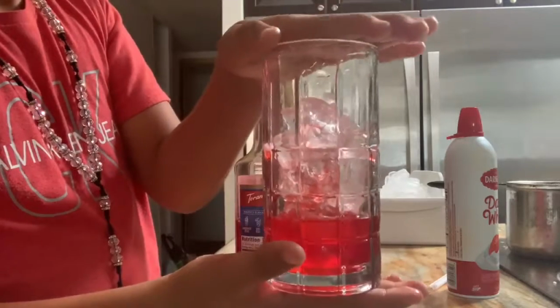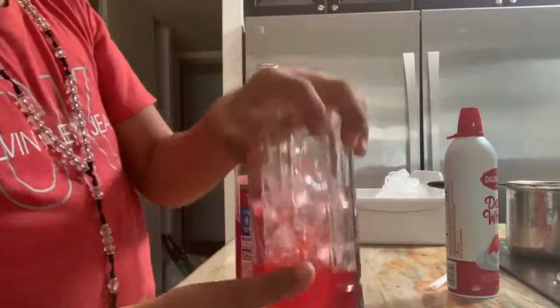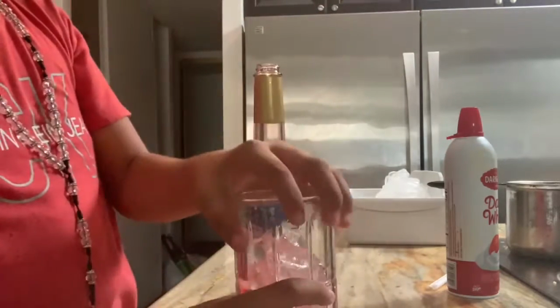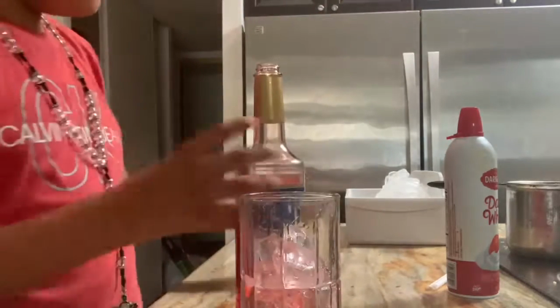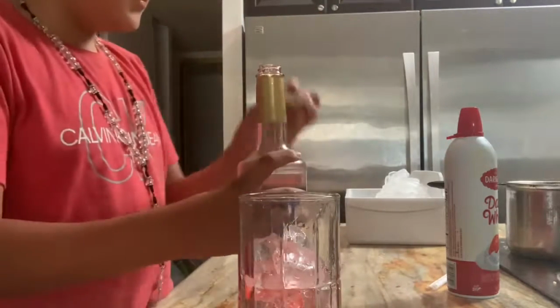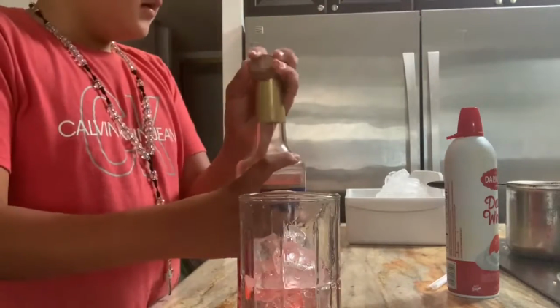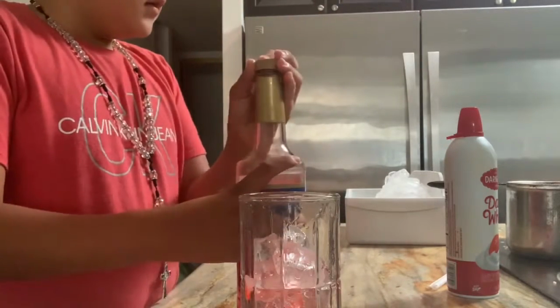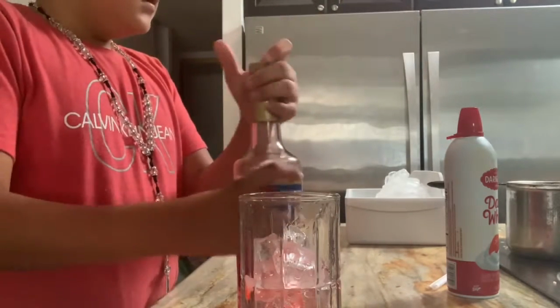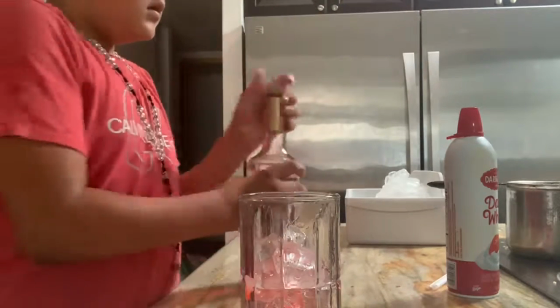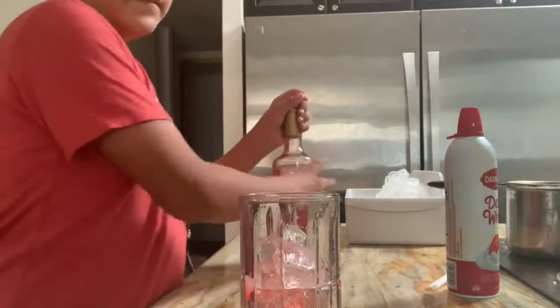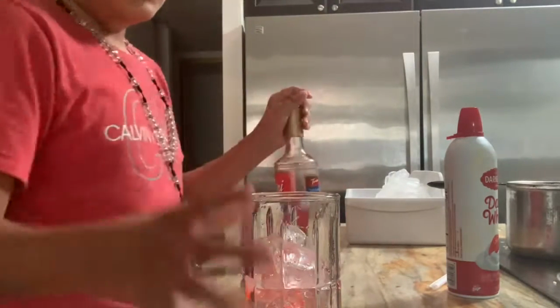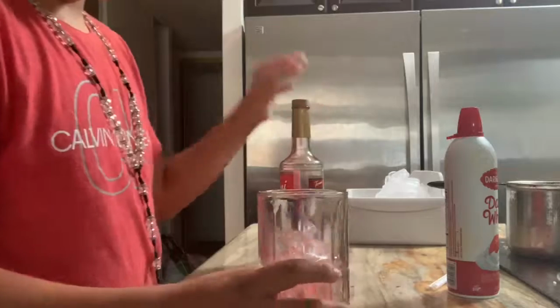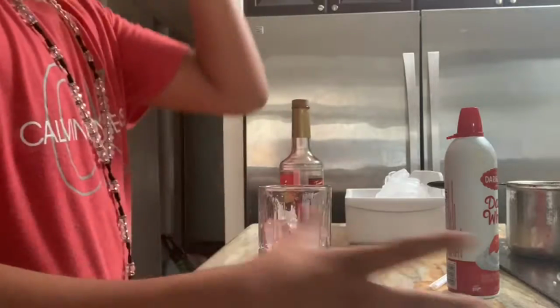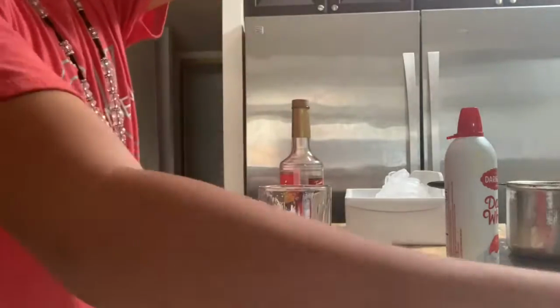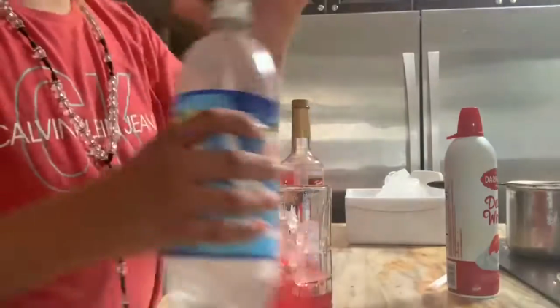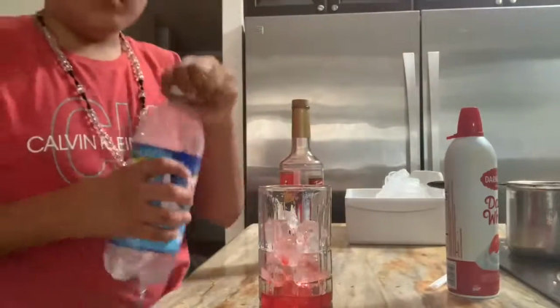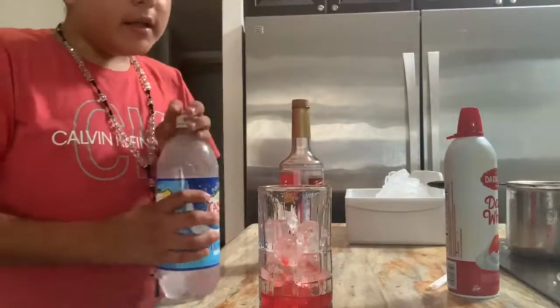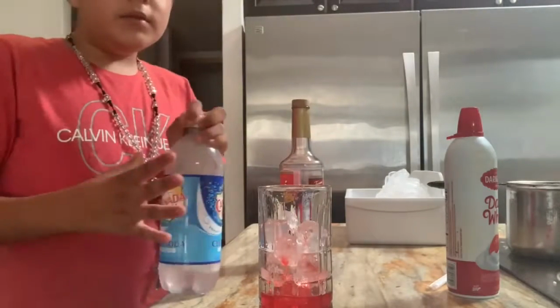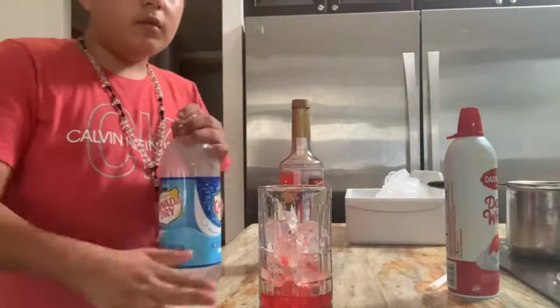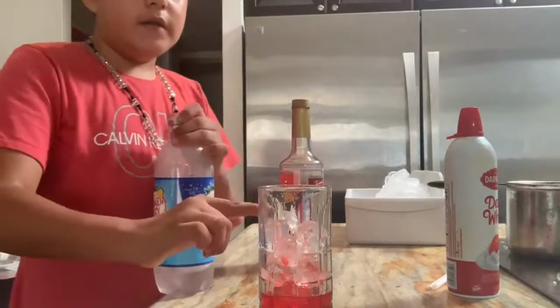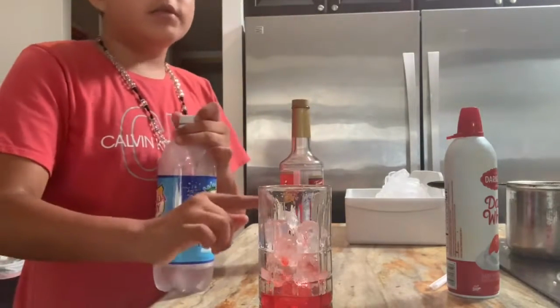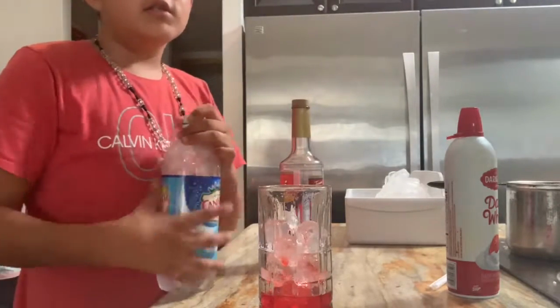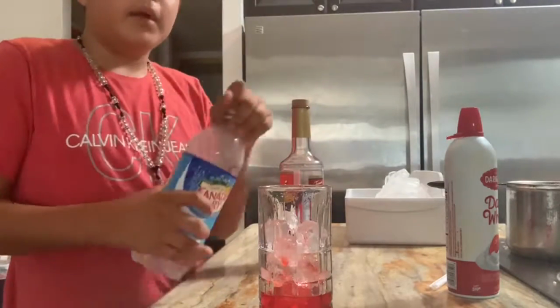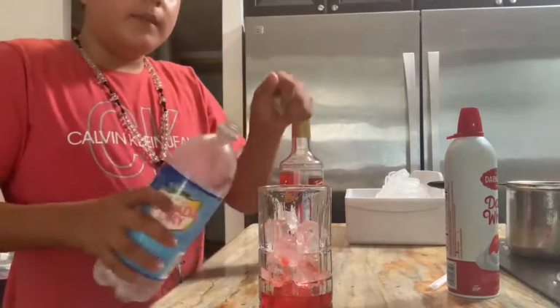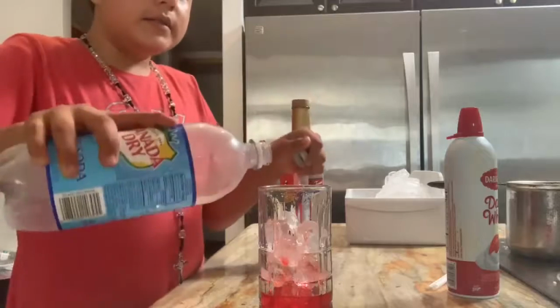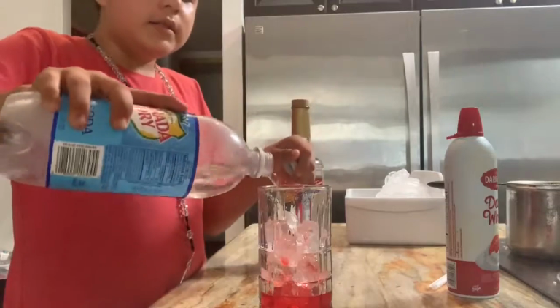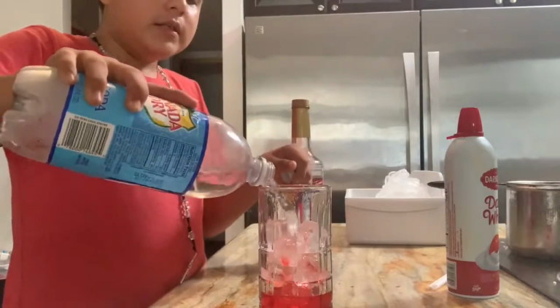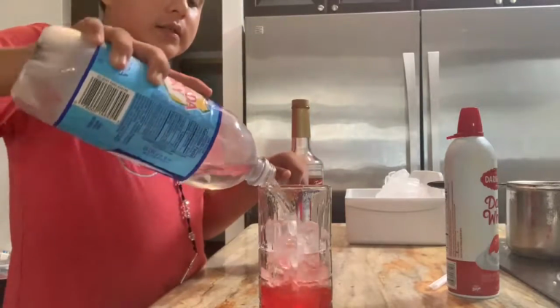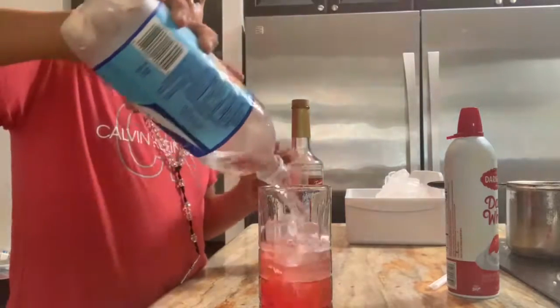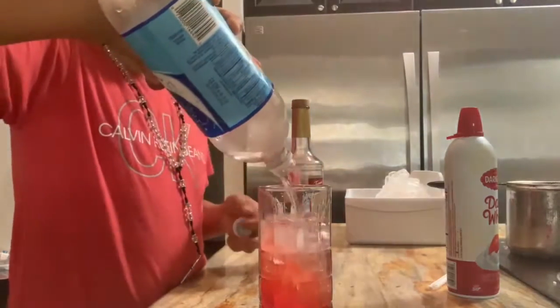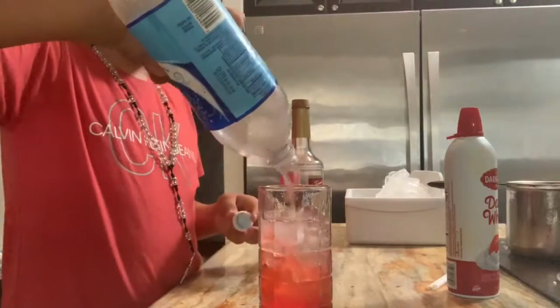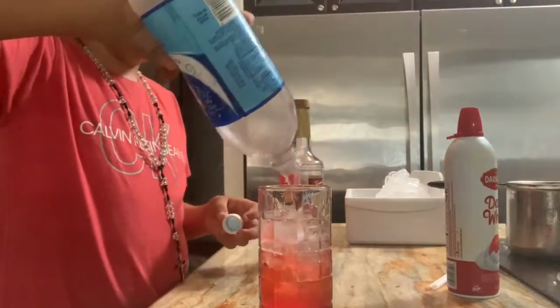And then you're gonna put some club soda. The club soda you want to fill almost to the top, because it's the most important part.